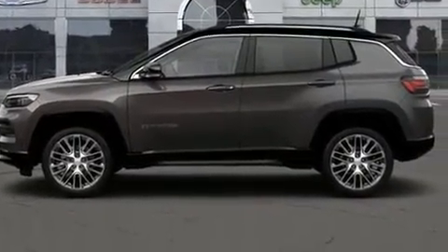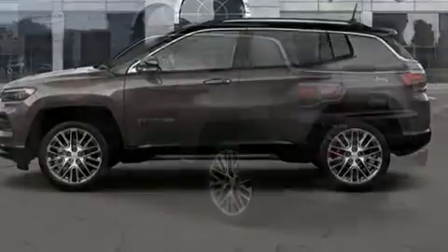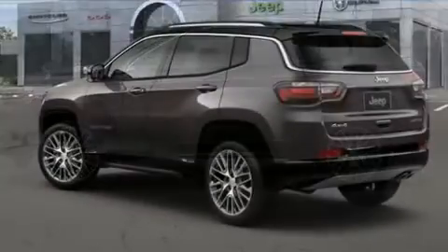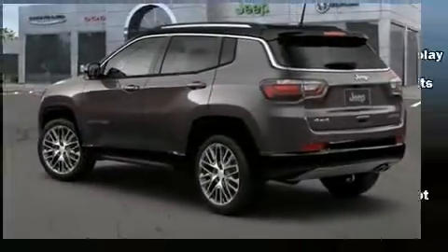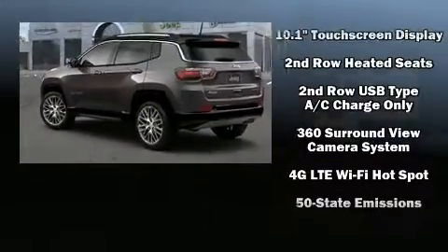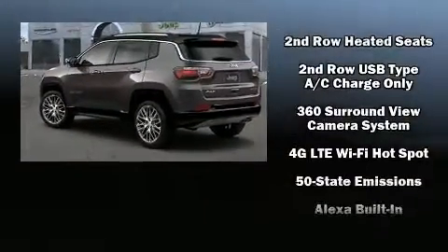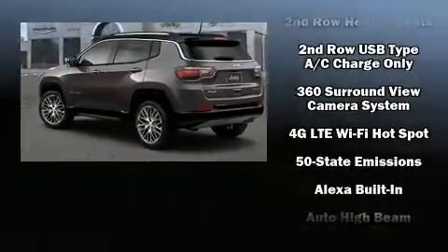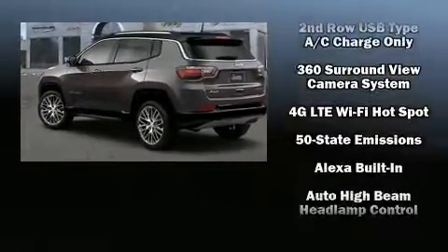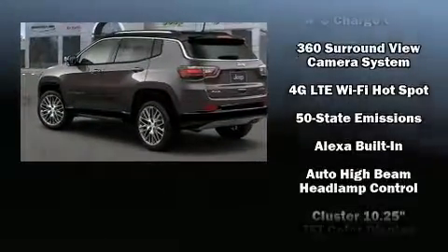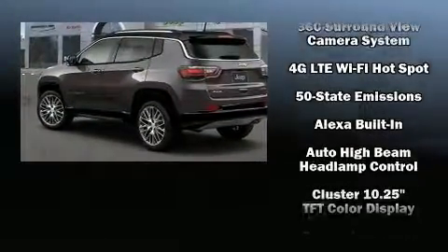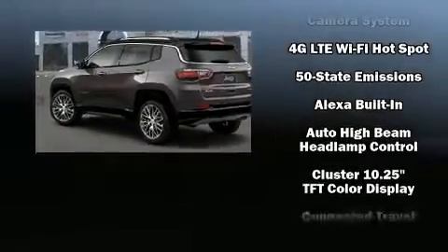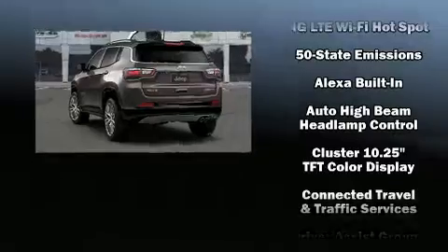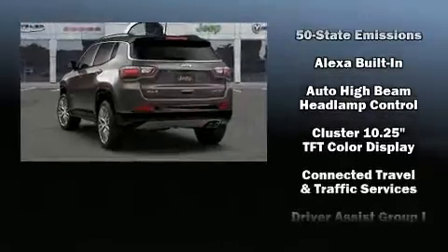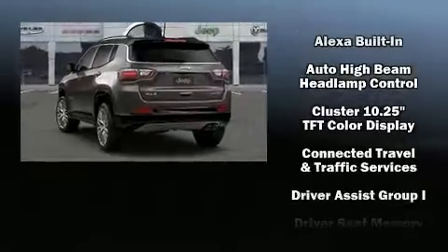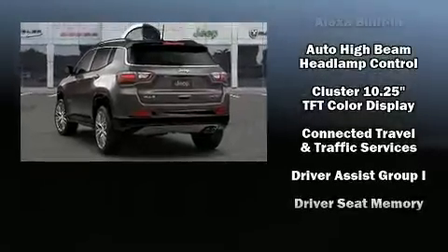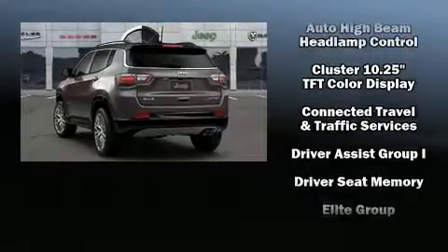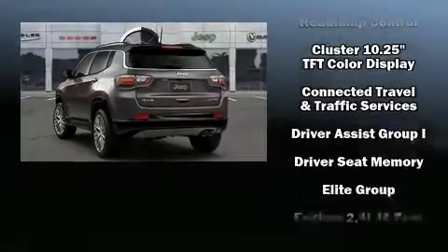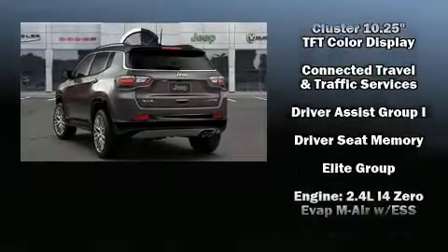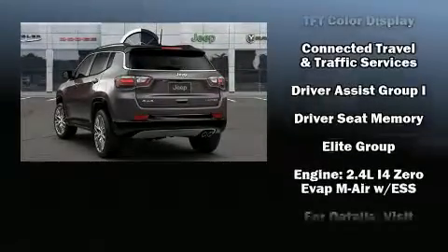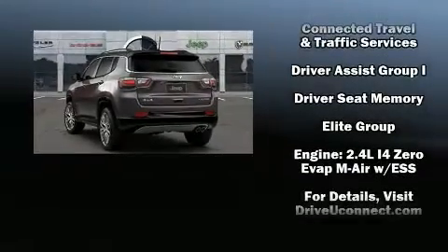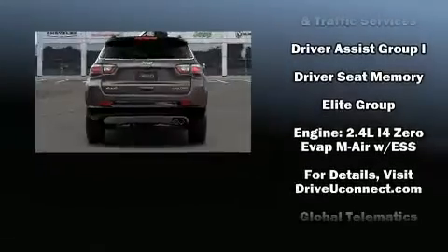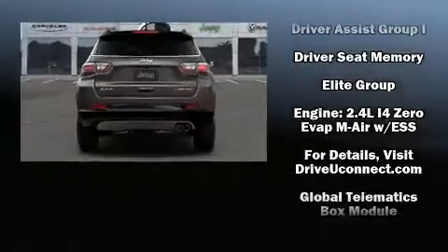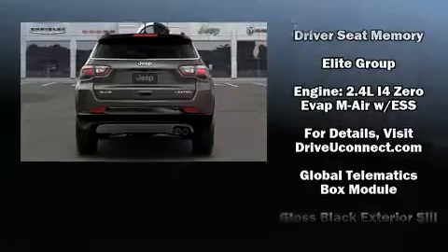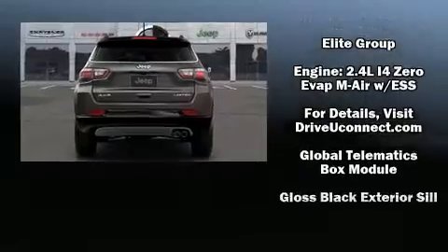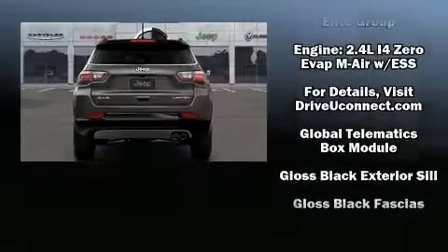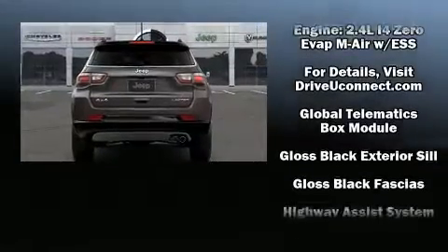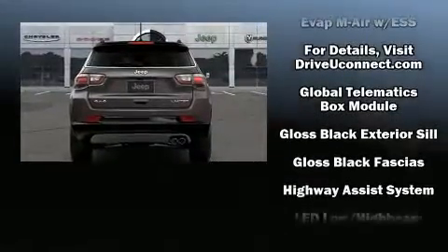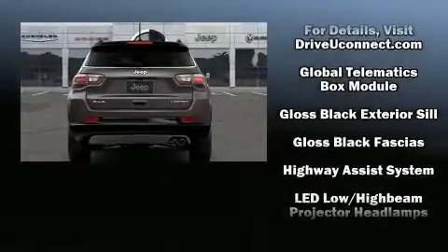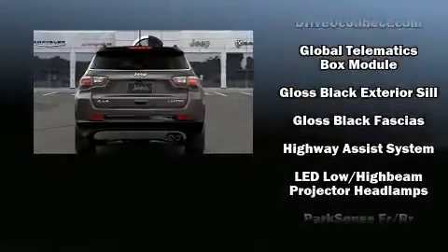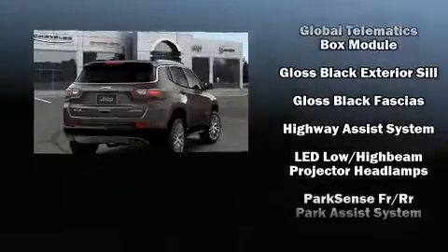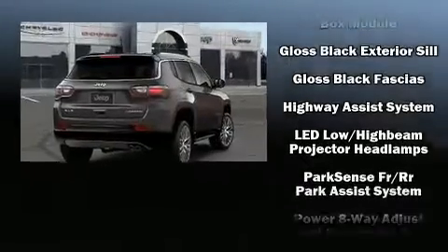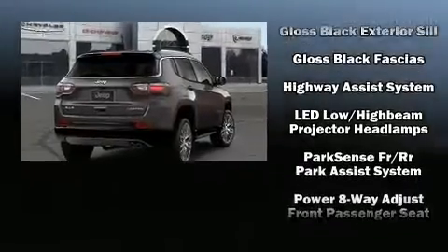Jeep prioritized fit and finish as evidenced by one-touch window functionality, a power seat, a trip computer, an outside temperature display, heated front and rear seats, a roof rack, and voice-activated navigation.